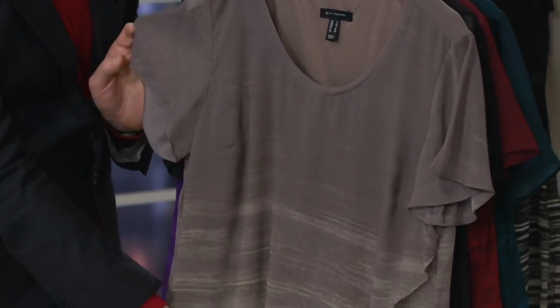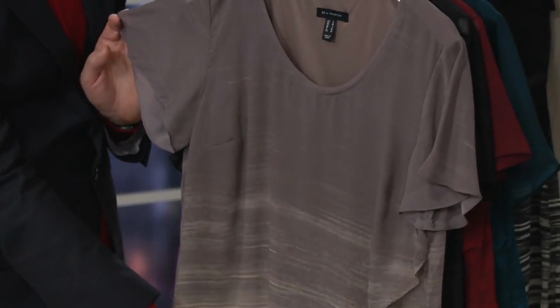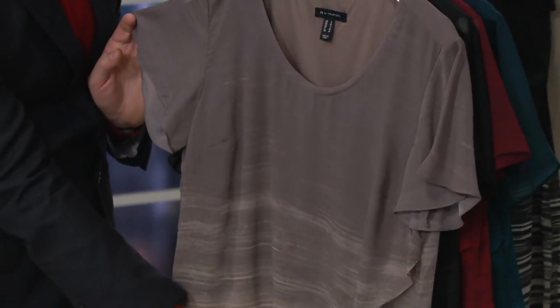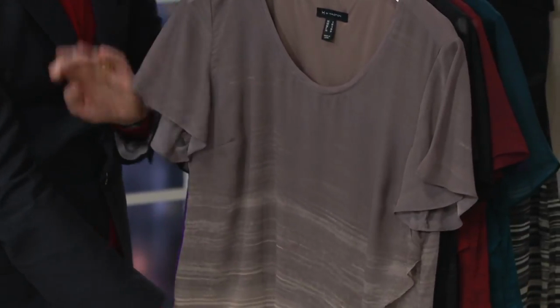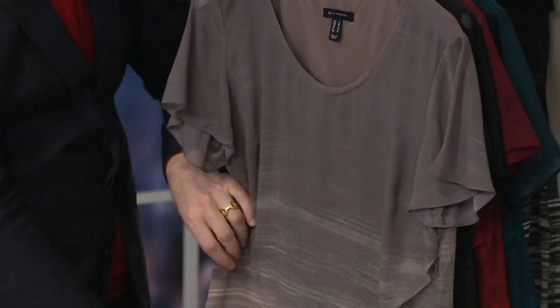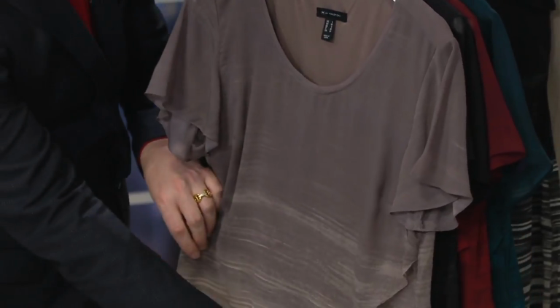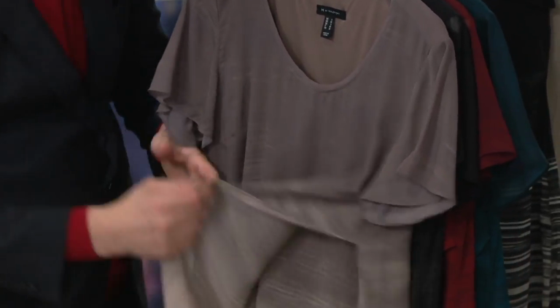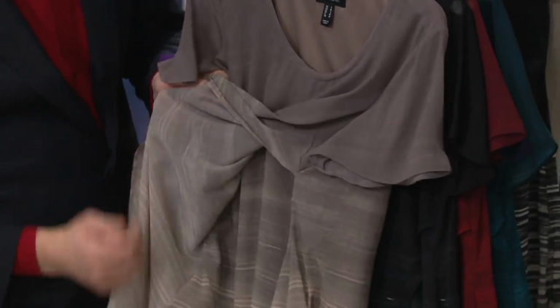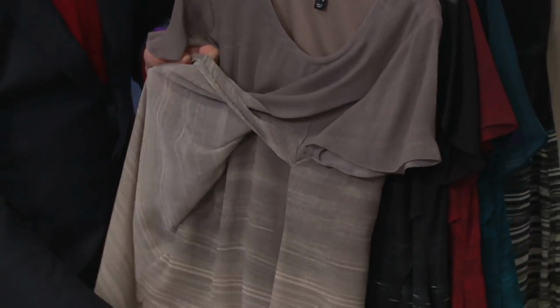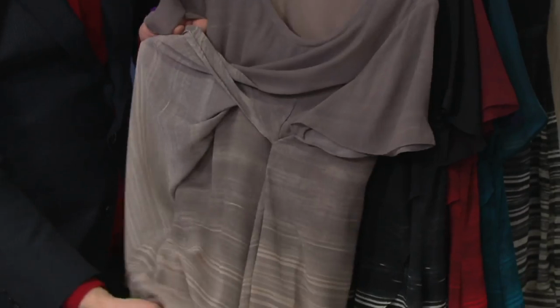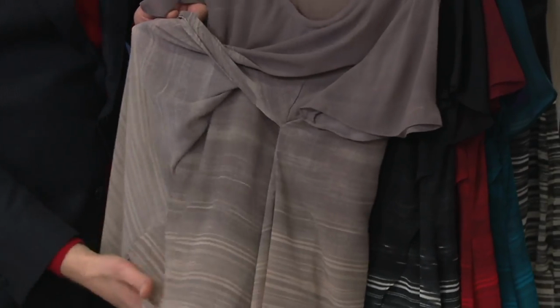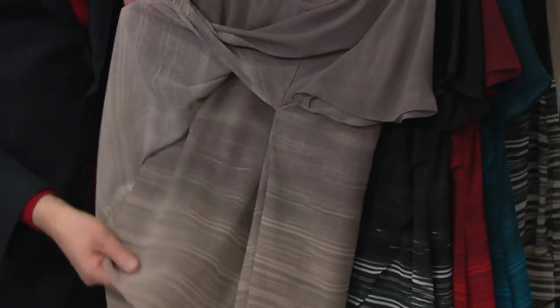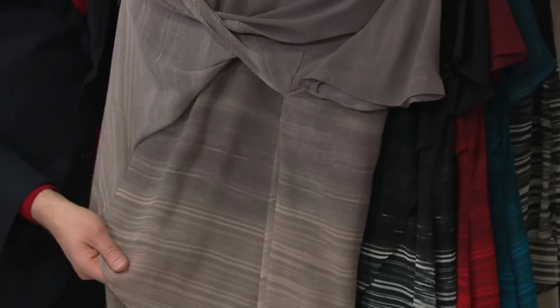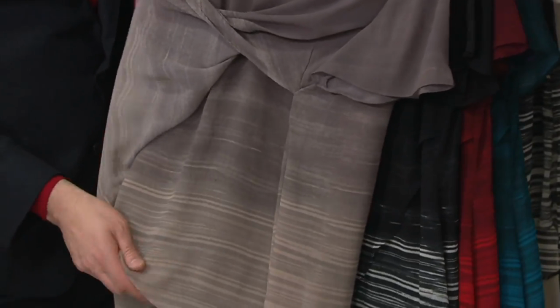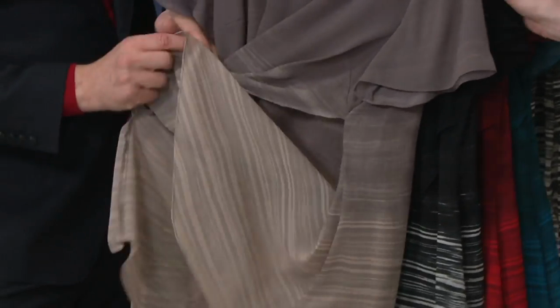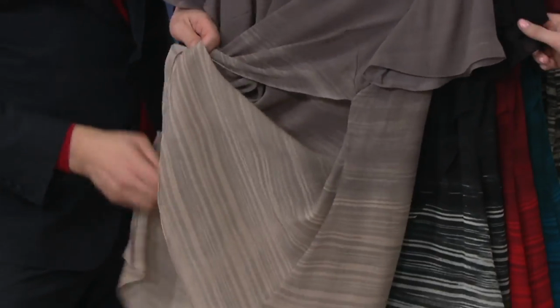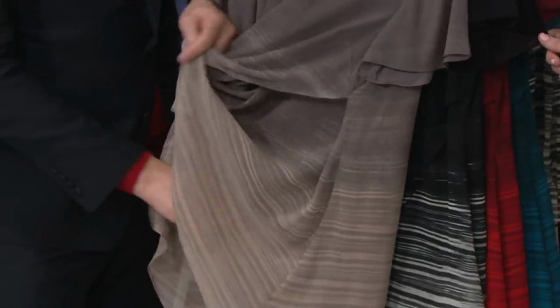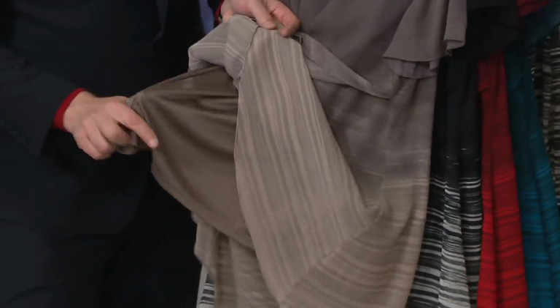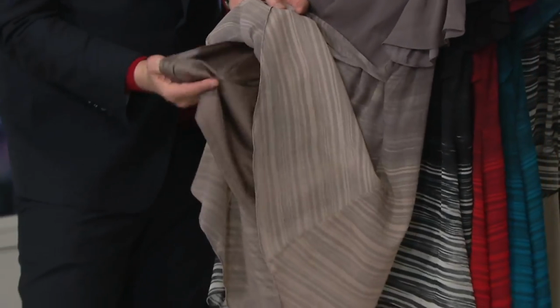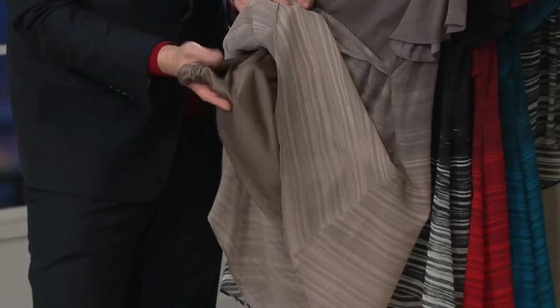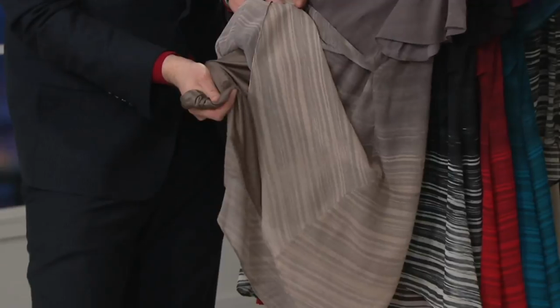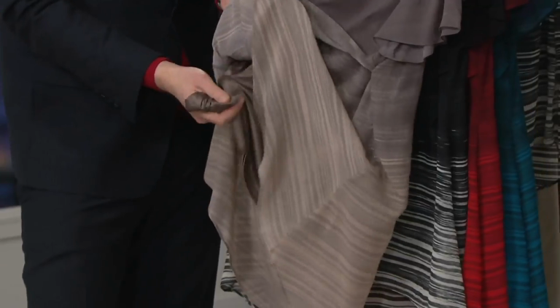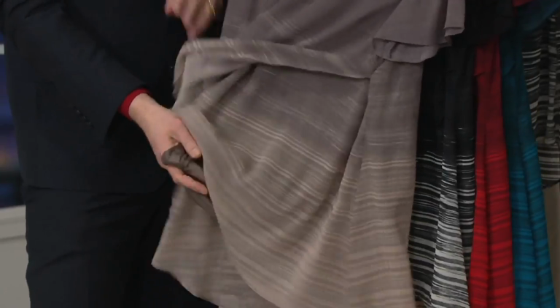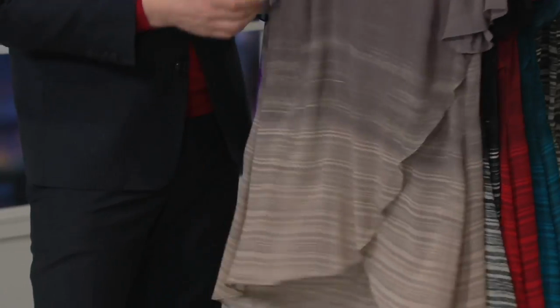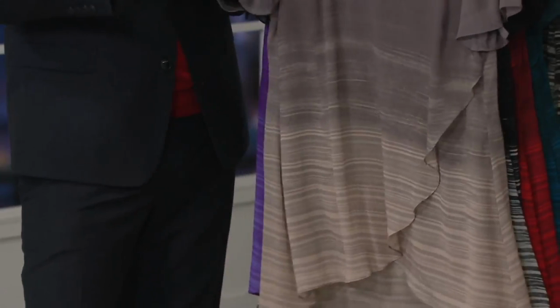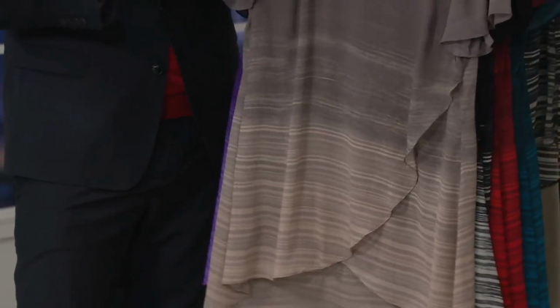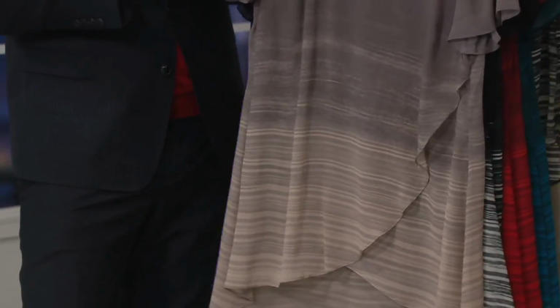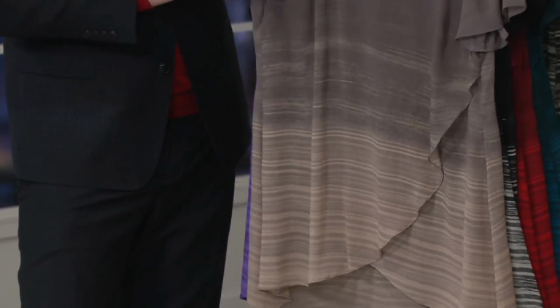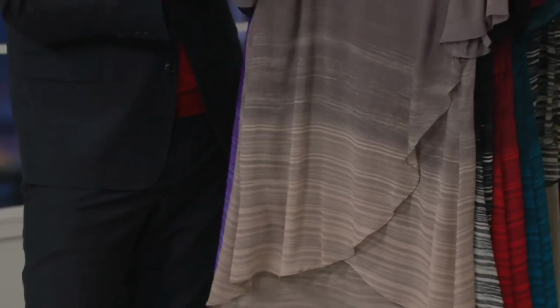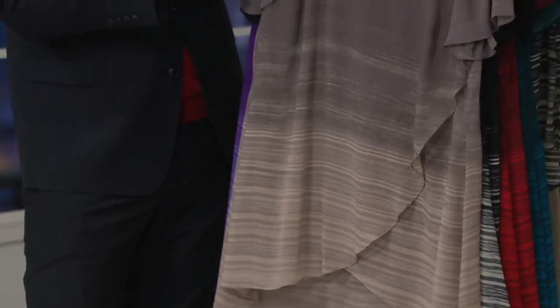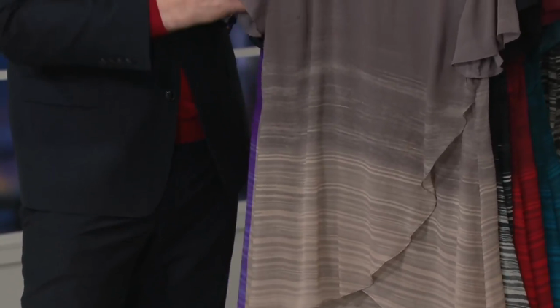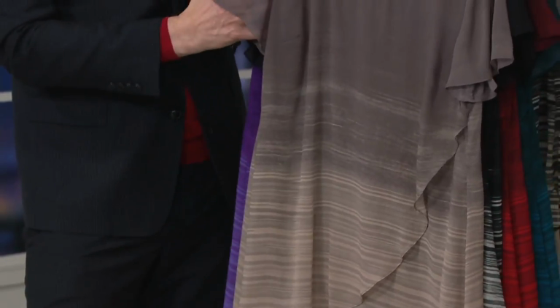It's a tulip design, so you've got that great, wonderful use of two layers of chiffon. They're all lined in a tricot knit, but then the sleeve is a little bit more of a flutter. It's very romantic looking.